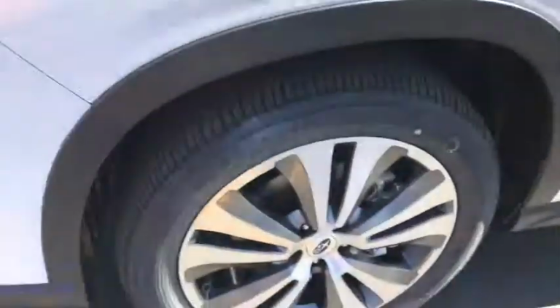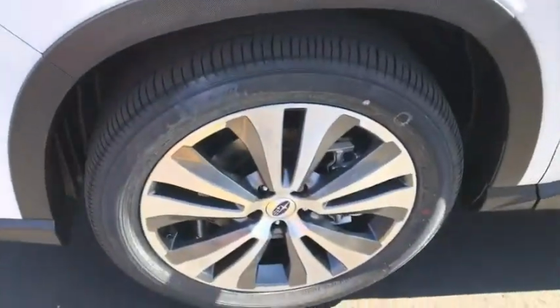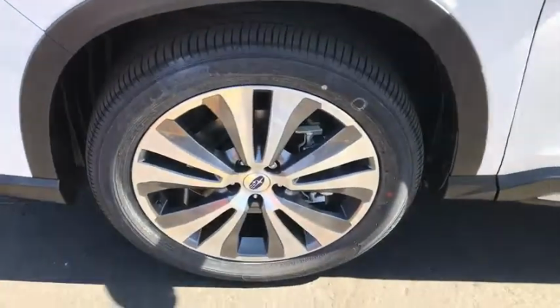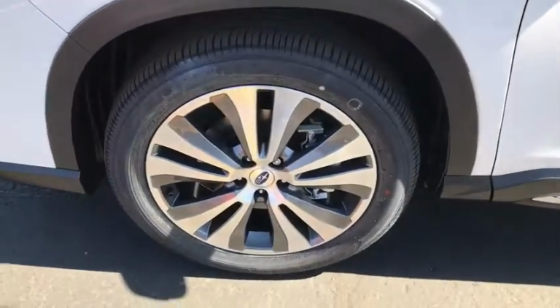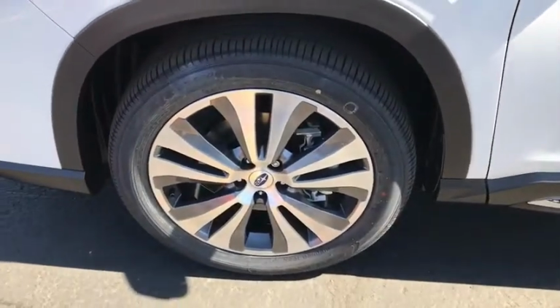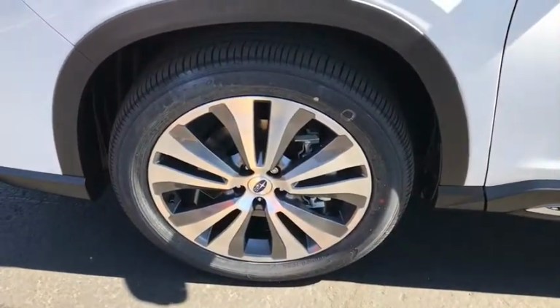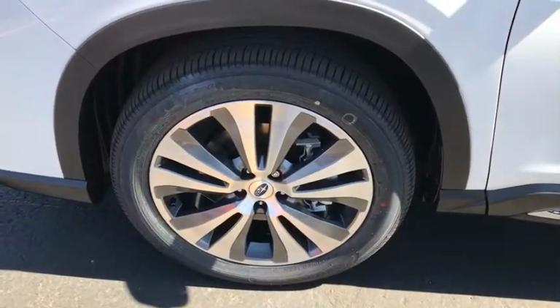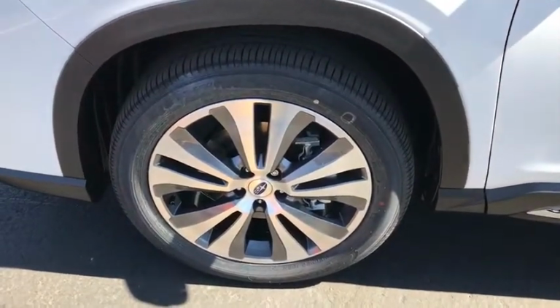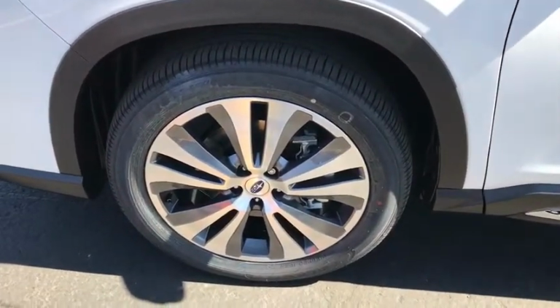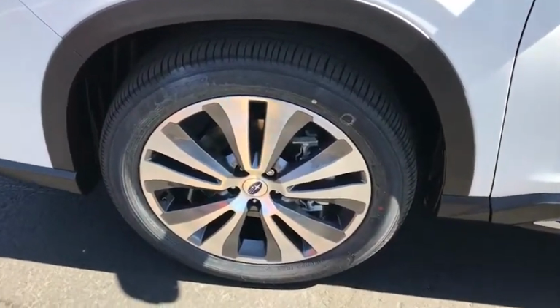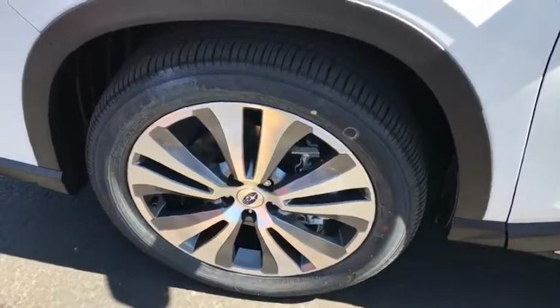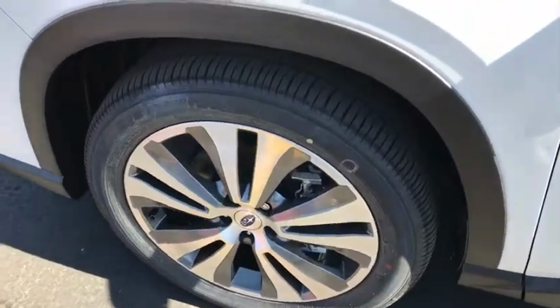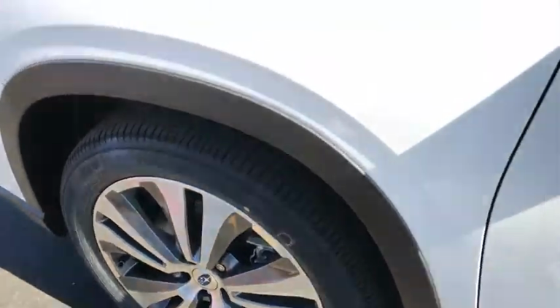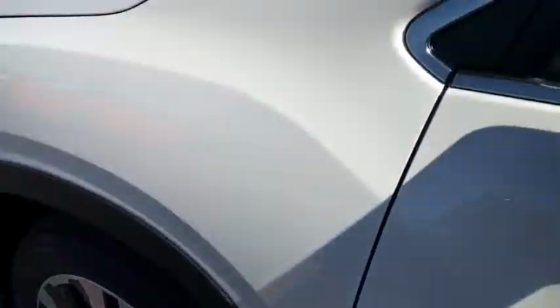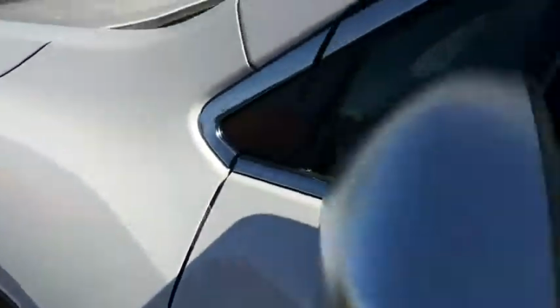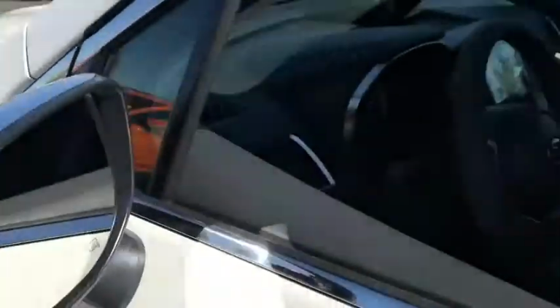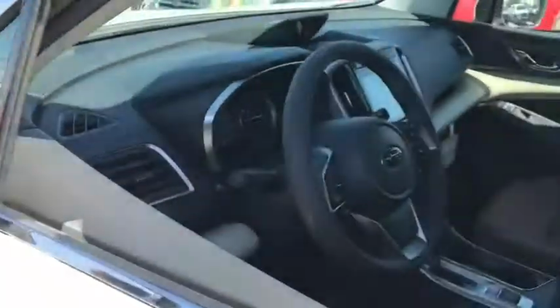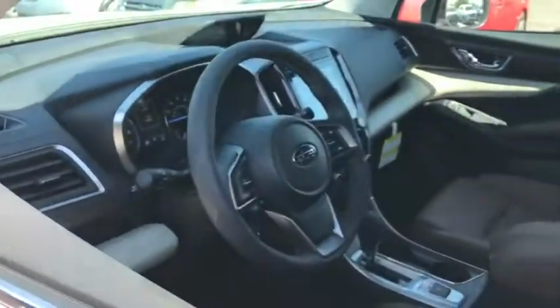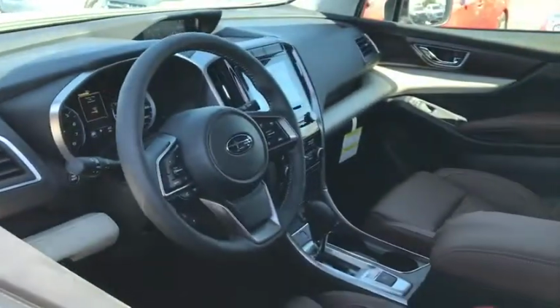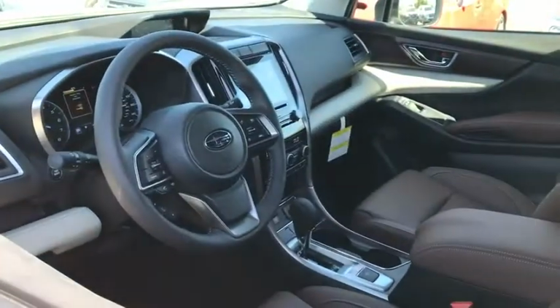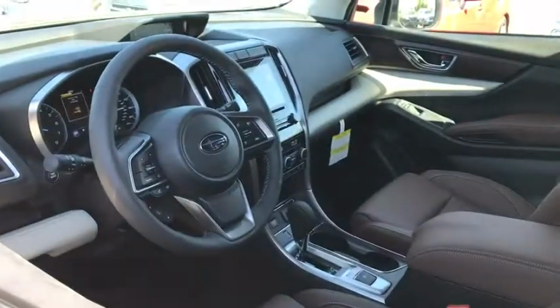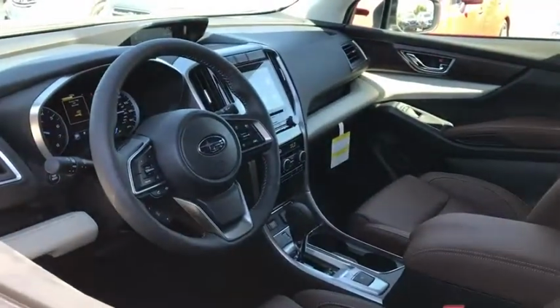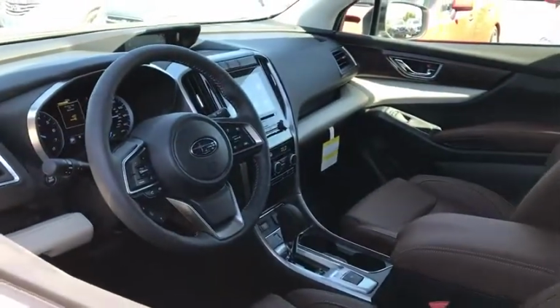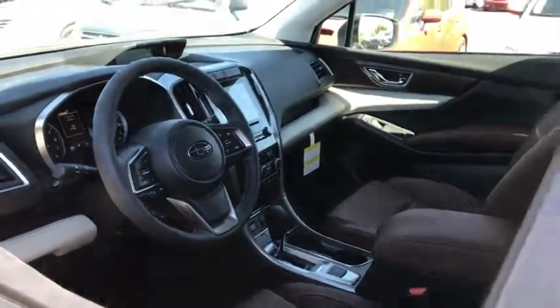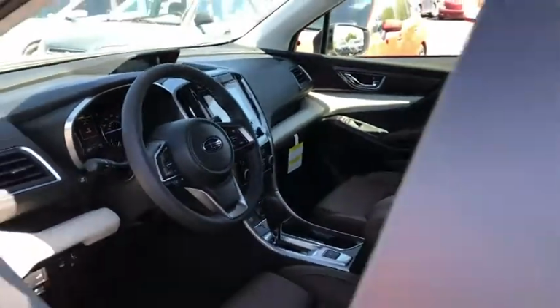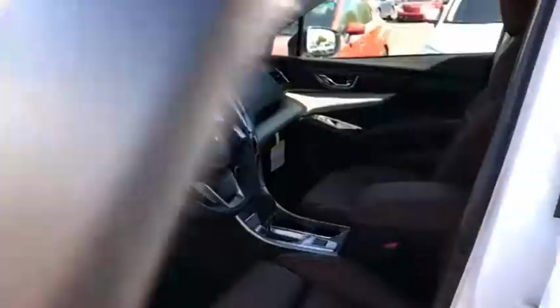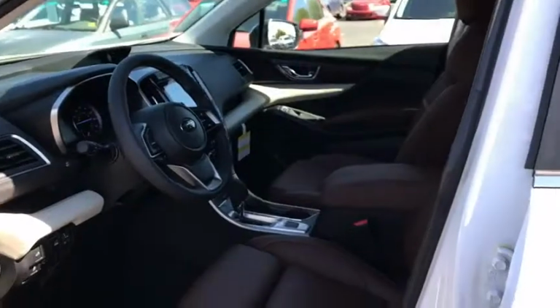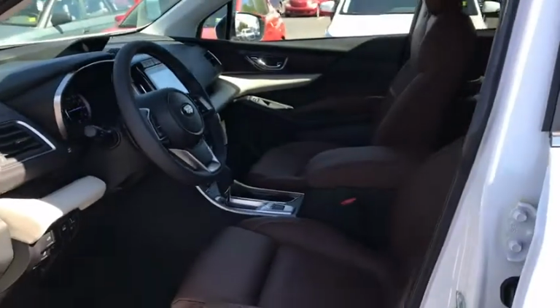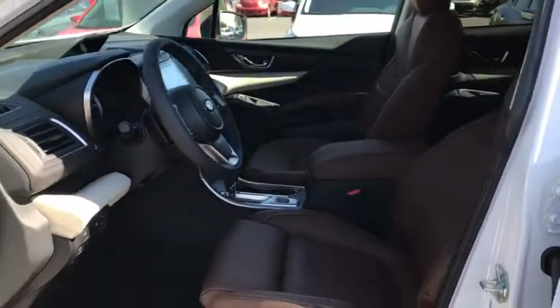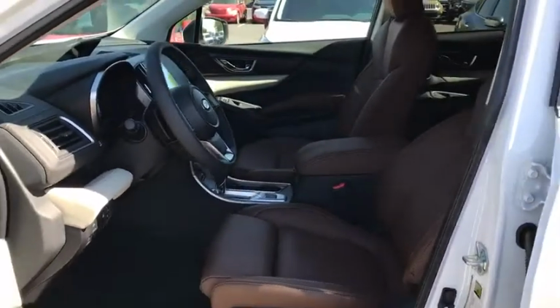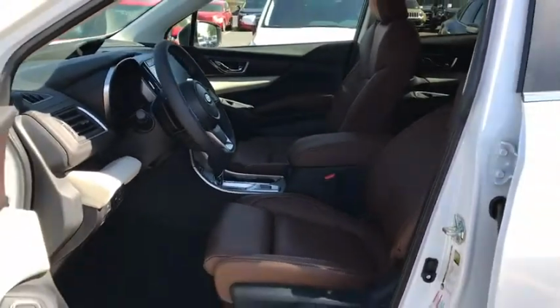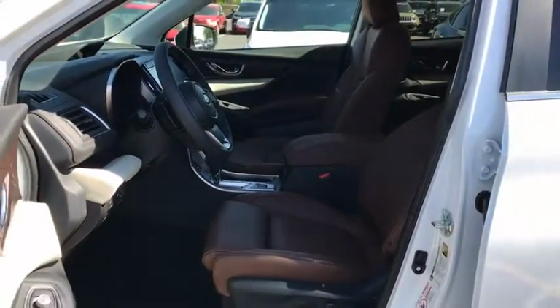All-wheel drive, leather-wrapped steering wheel, Bluetooth, adjustable steering wheel, power steering, four-wheel disc brakes, floor mats, auto-dimming rearview mirror, and keyless start.